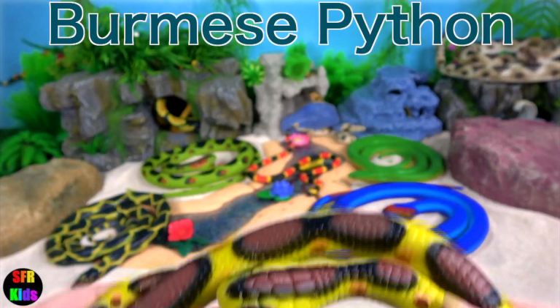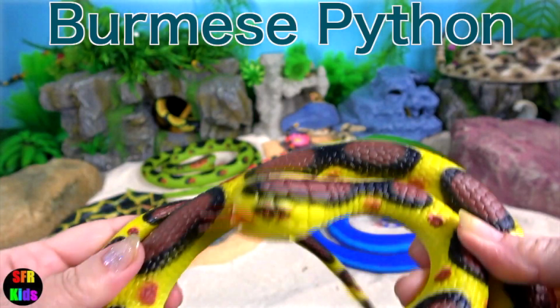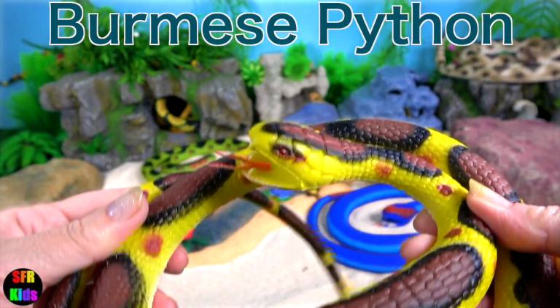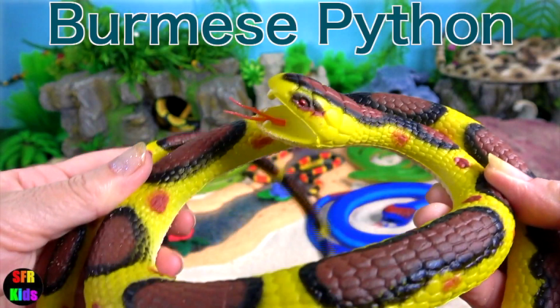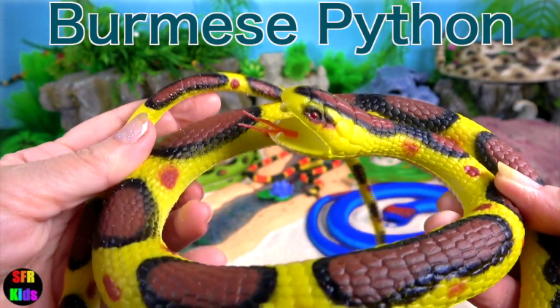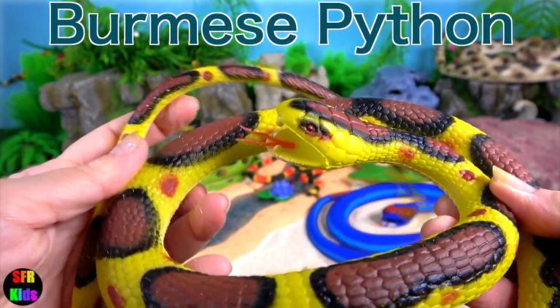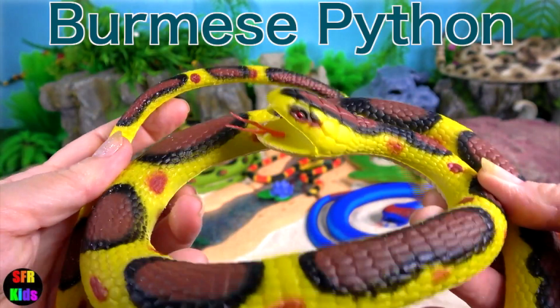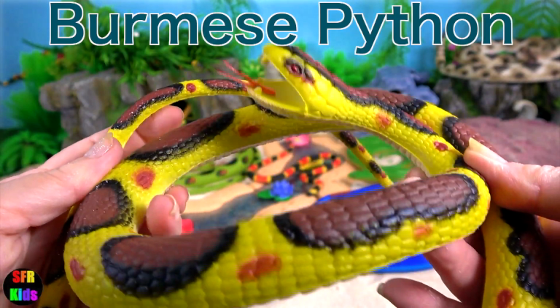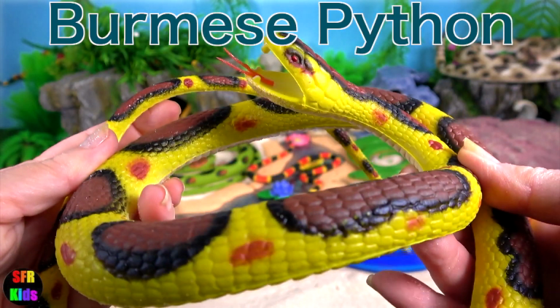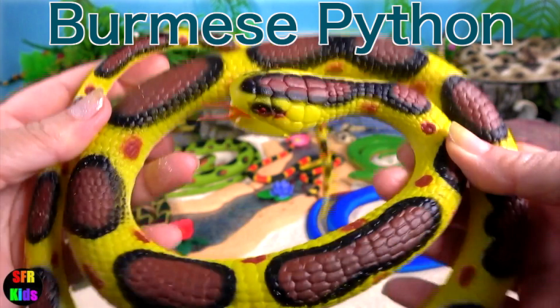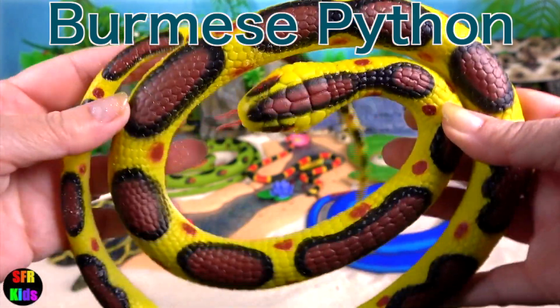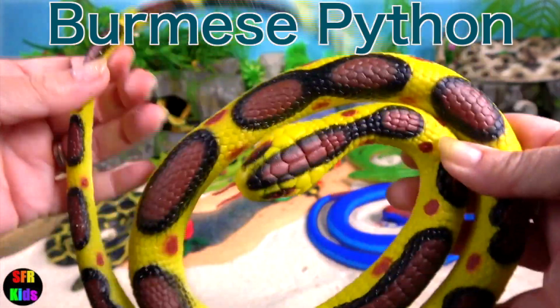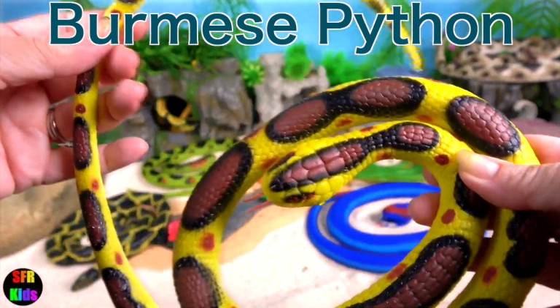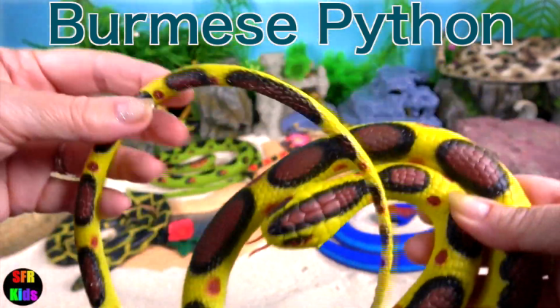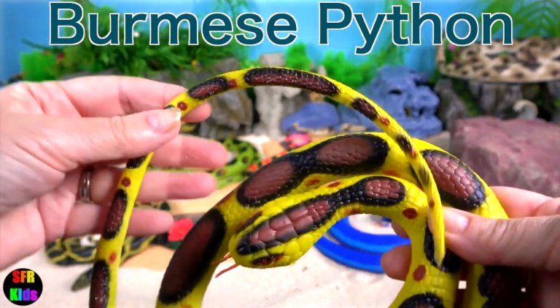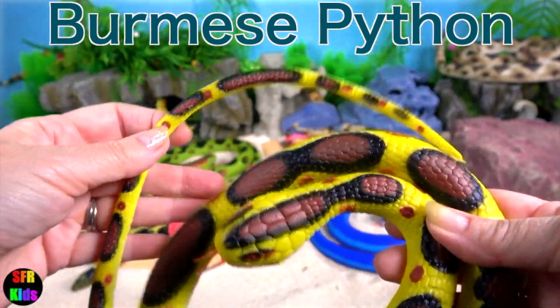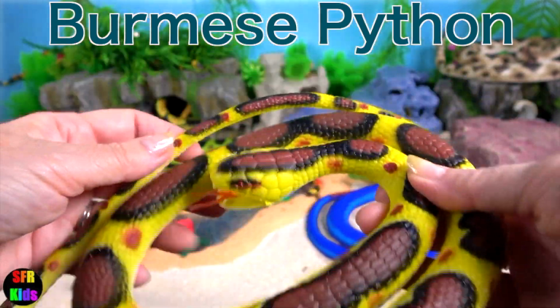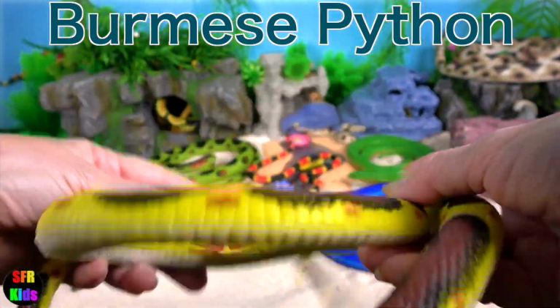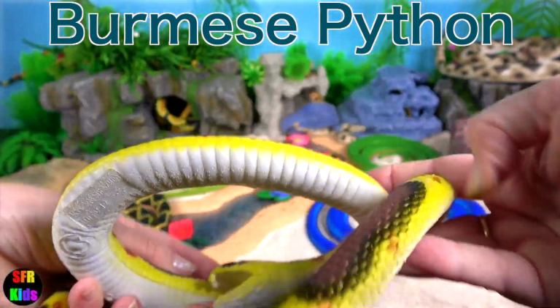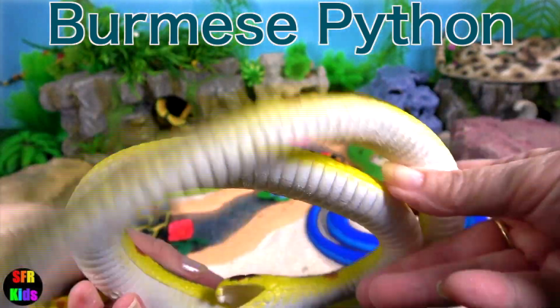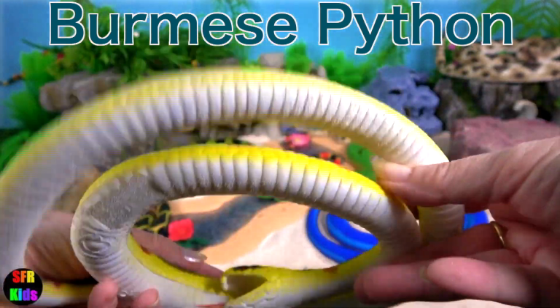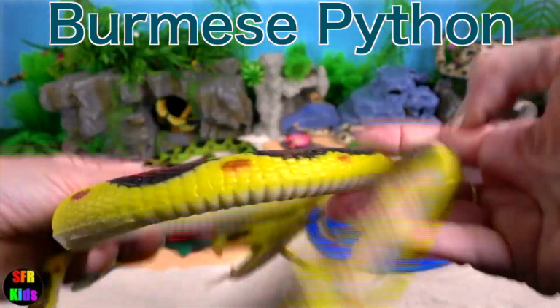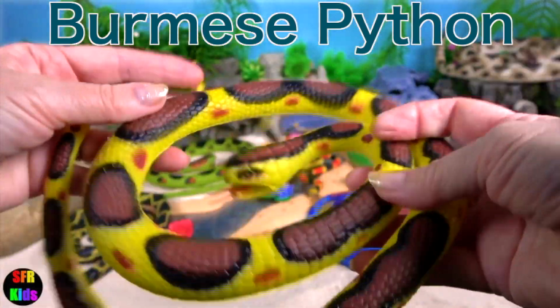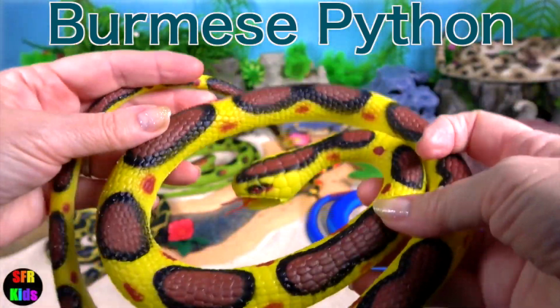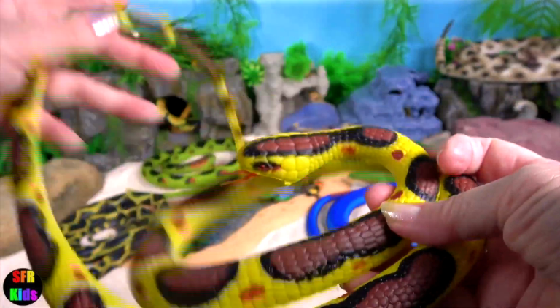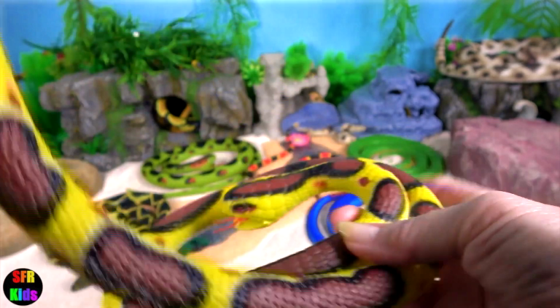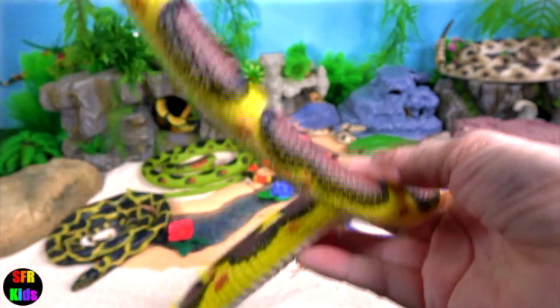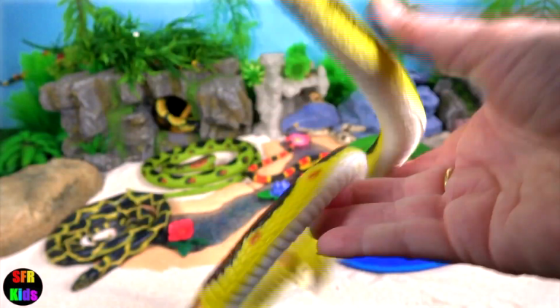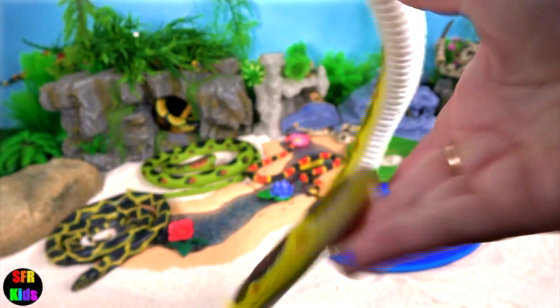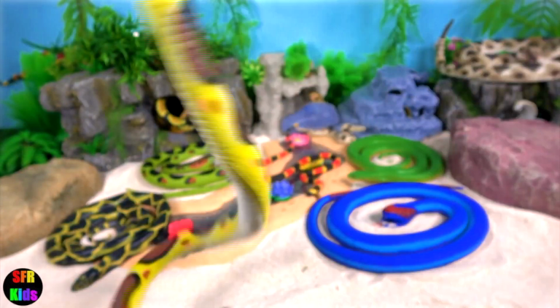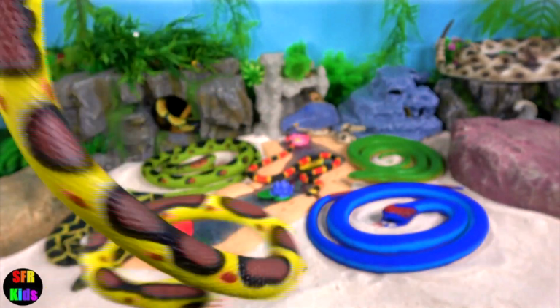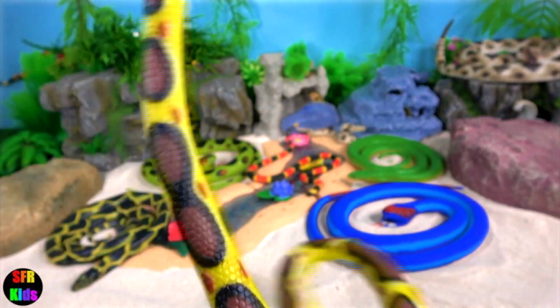Burmese python is one of the five largest snakes in the world and can reach weights of up to 200 pounds or 90 kilograms.